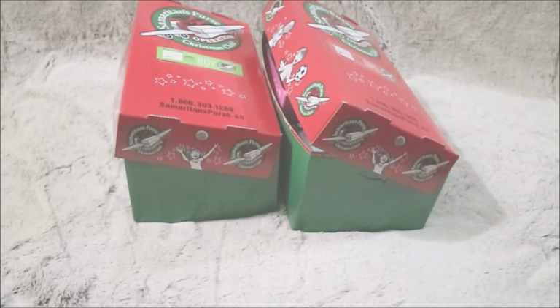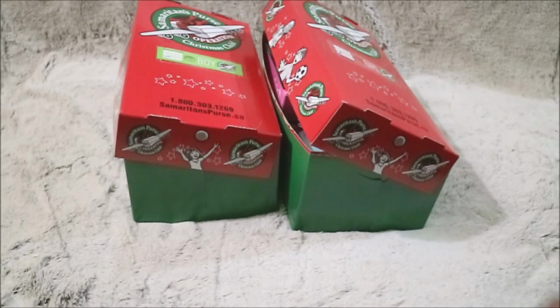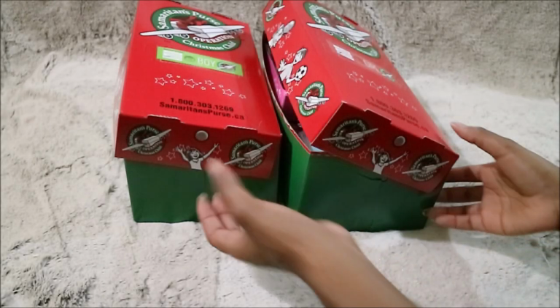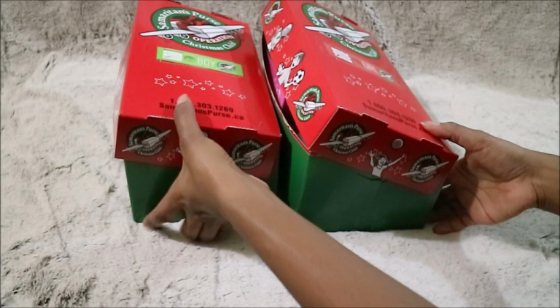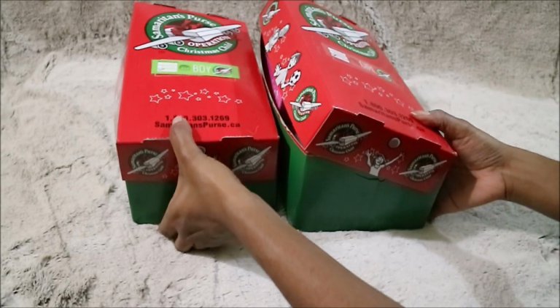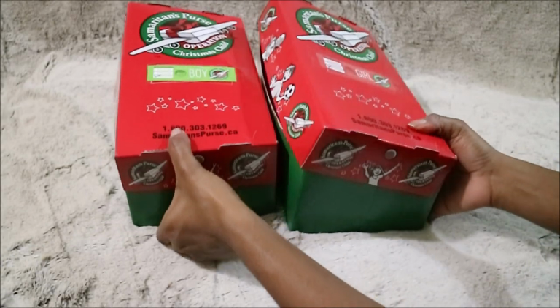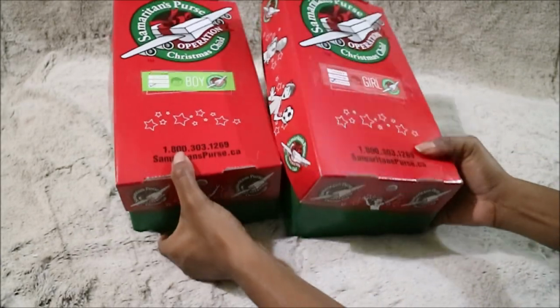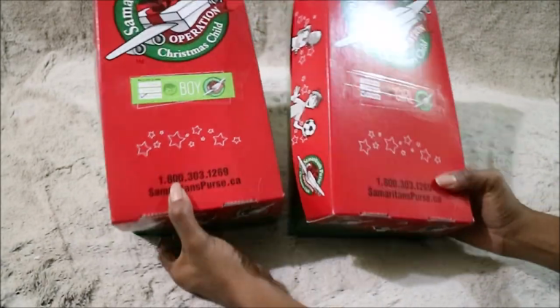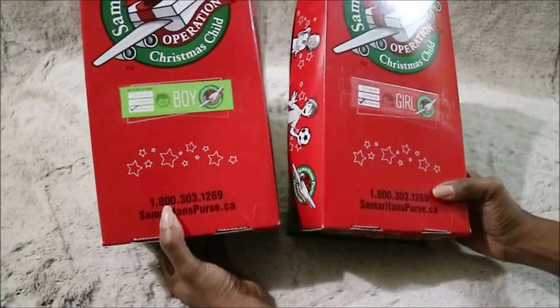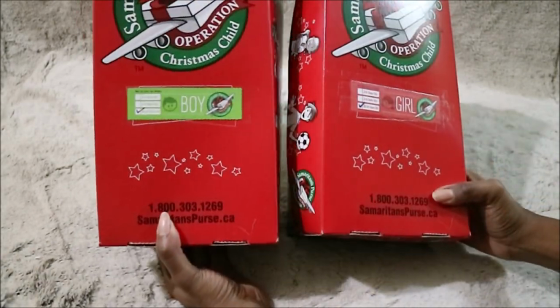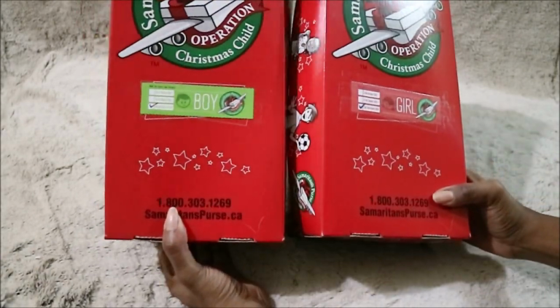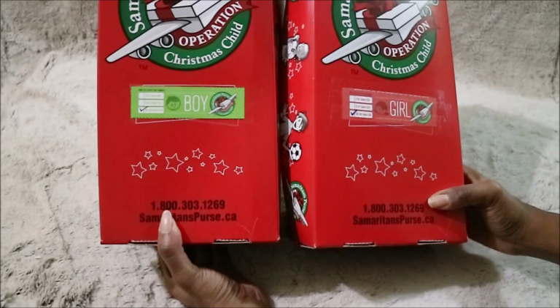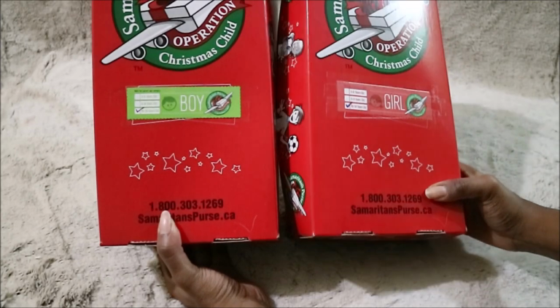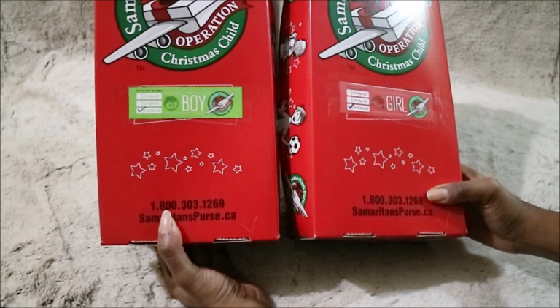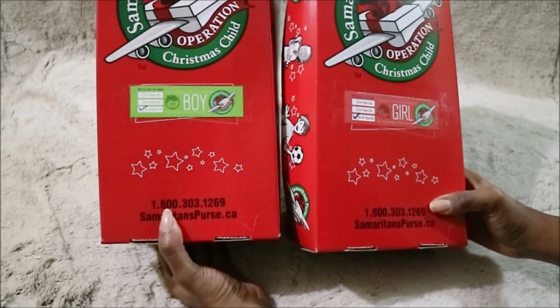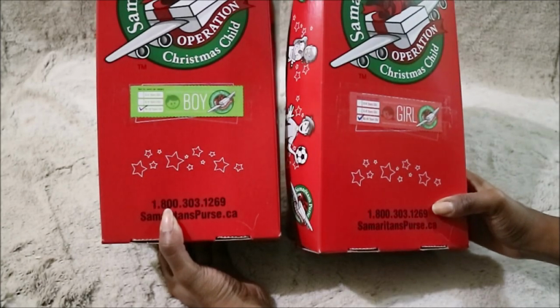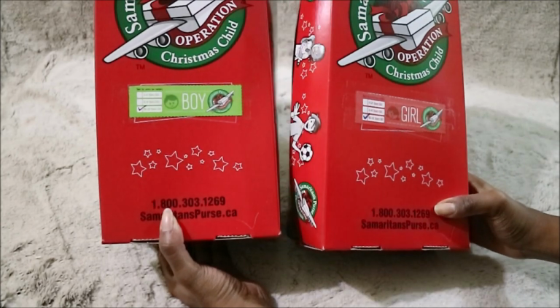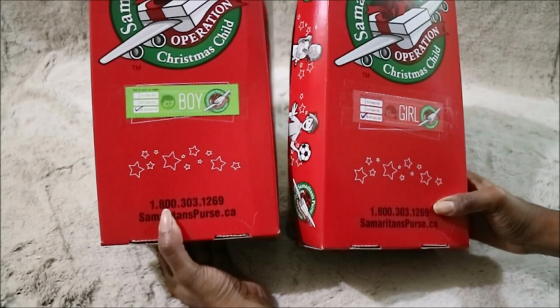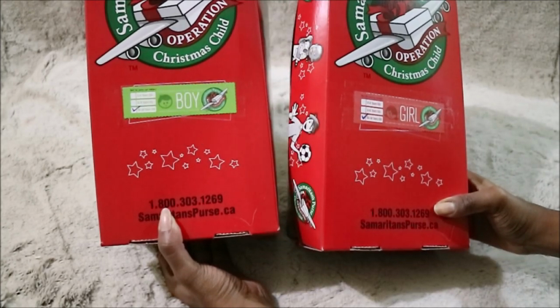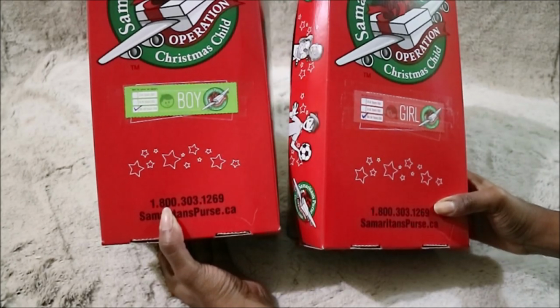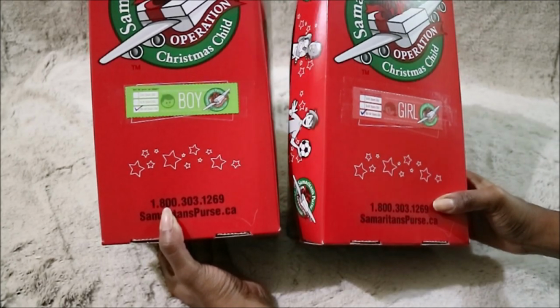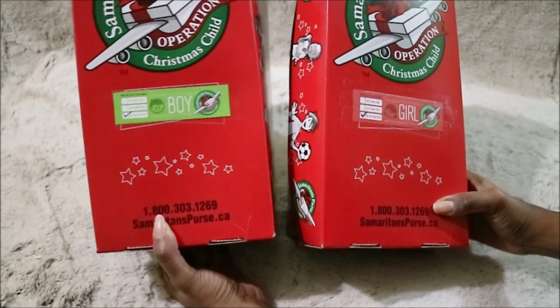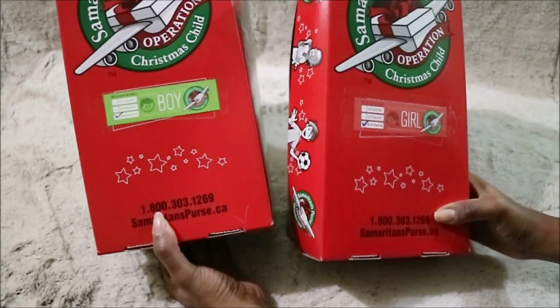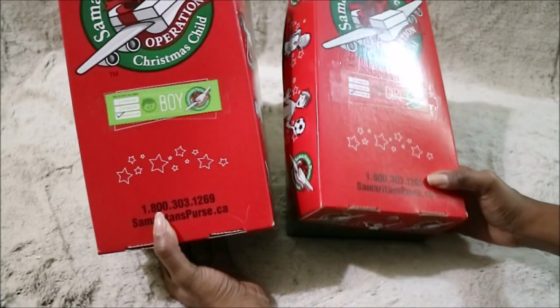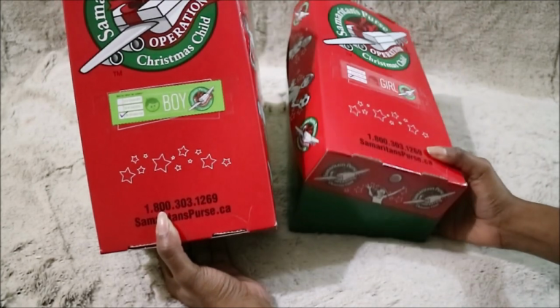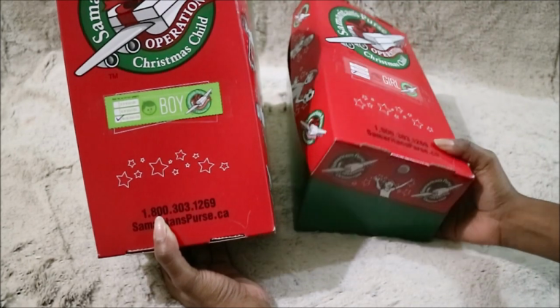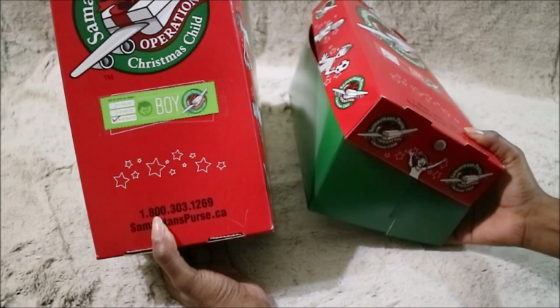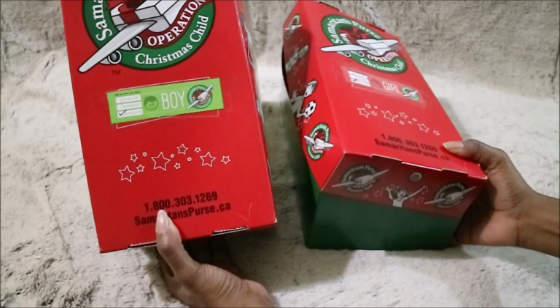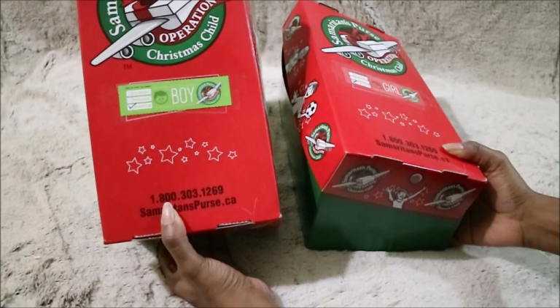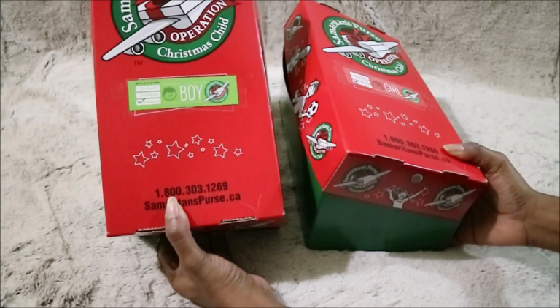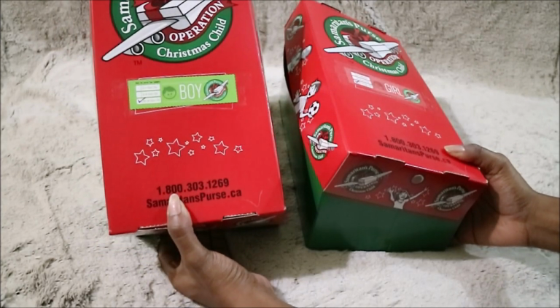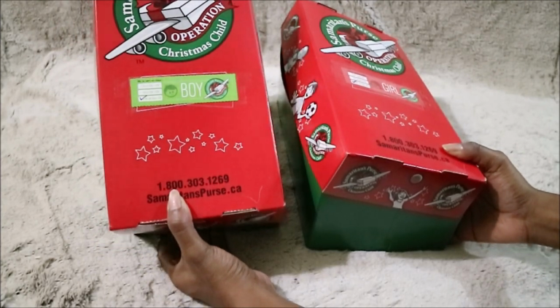Hey everyone! In today's video I'll be showing you what I packed in these Operation Christmas Child boxes. This is for a 10 to 14 year old boy and girl, so I'll show you what's inside and hopefully this helps you out.